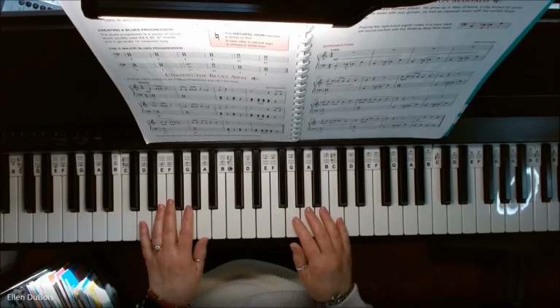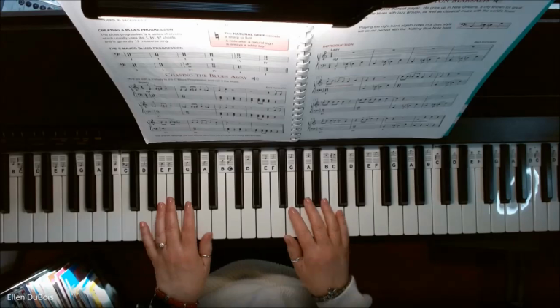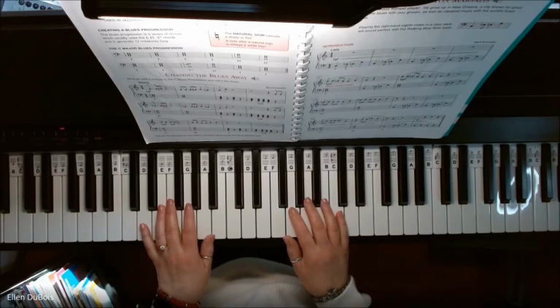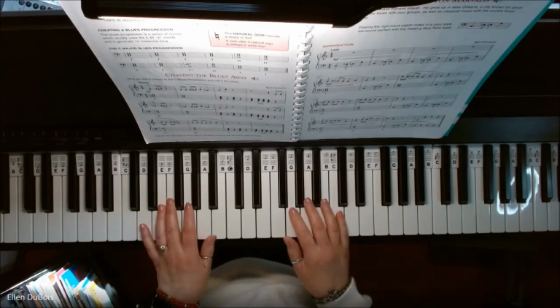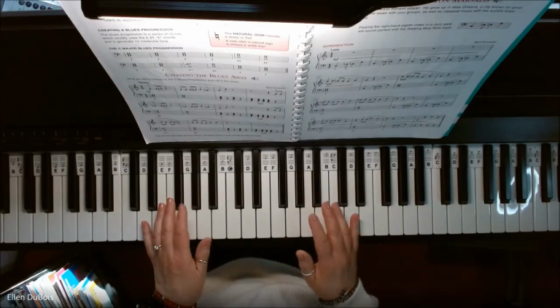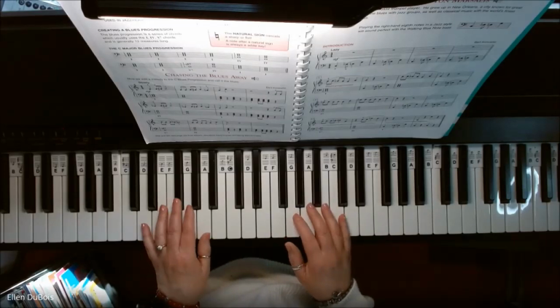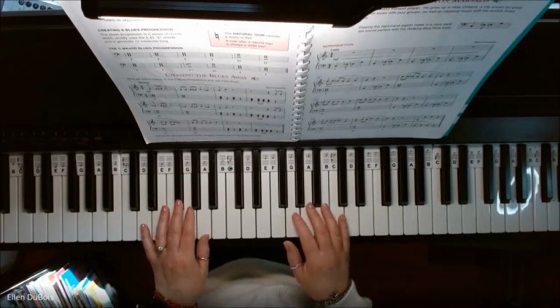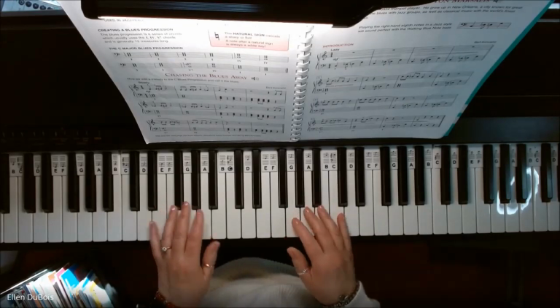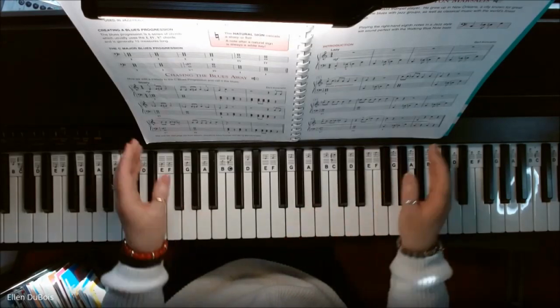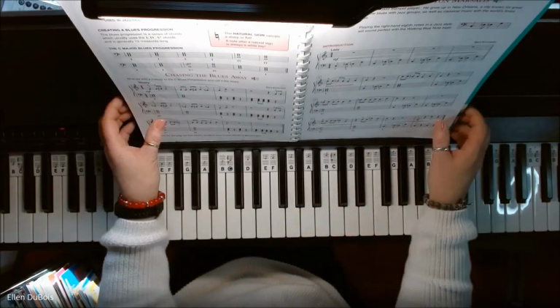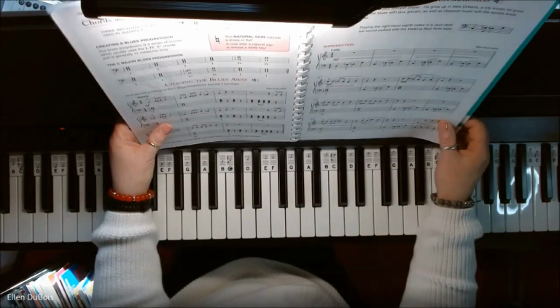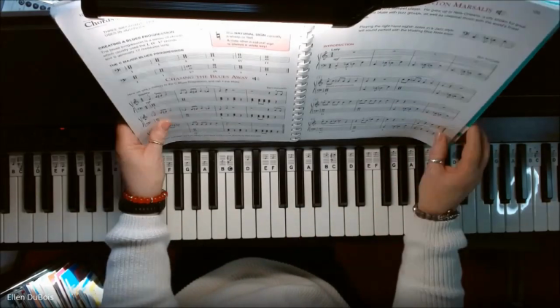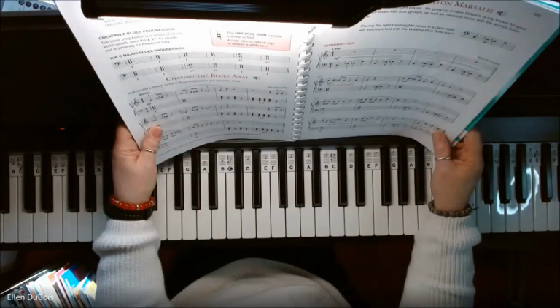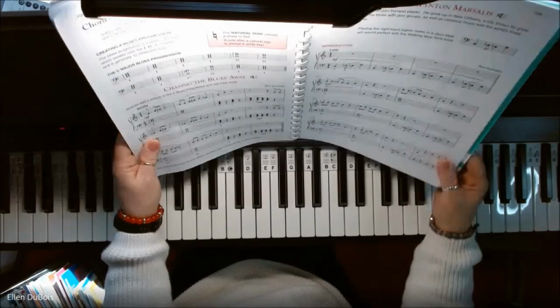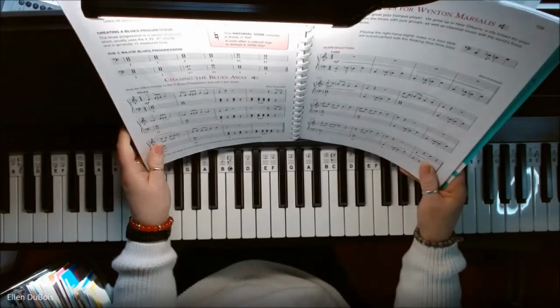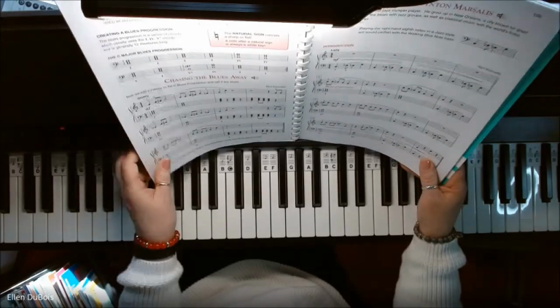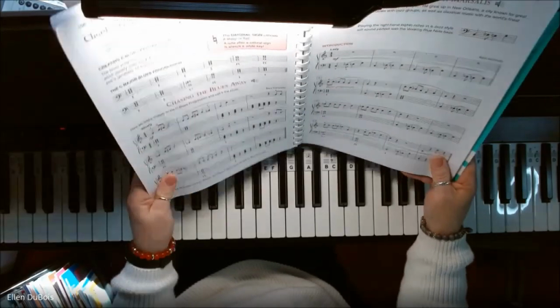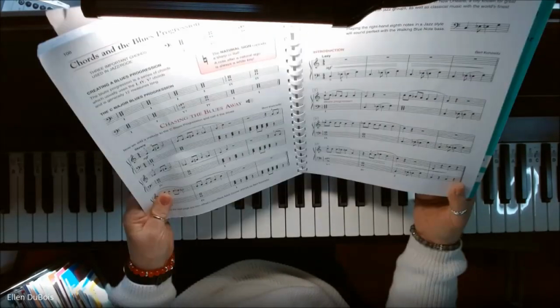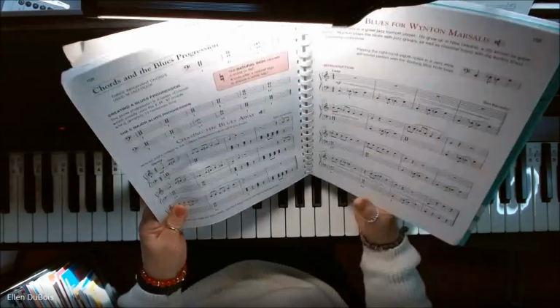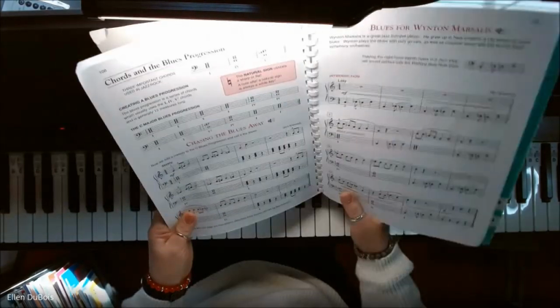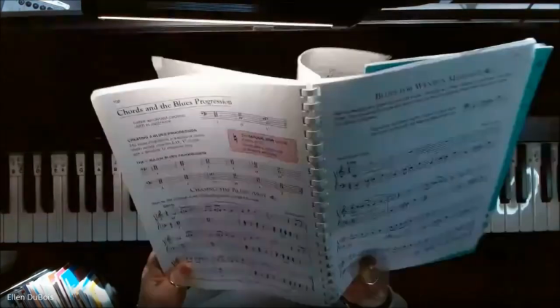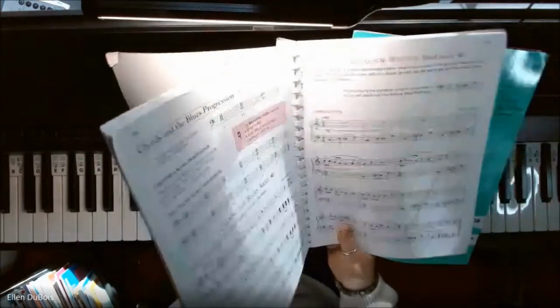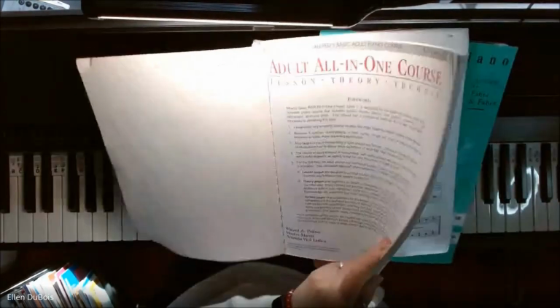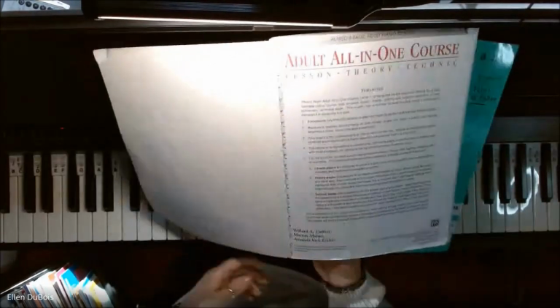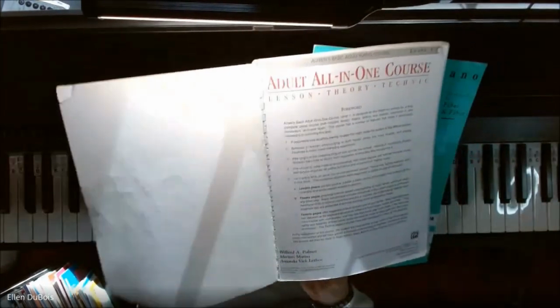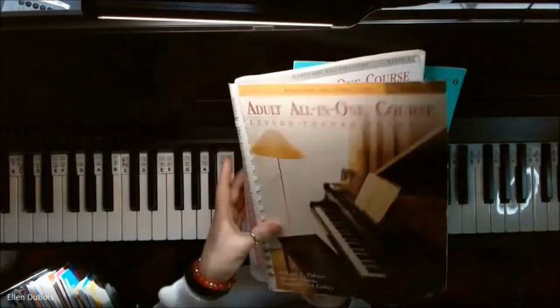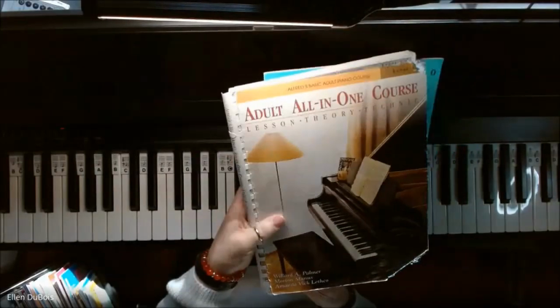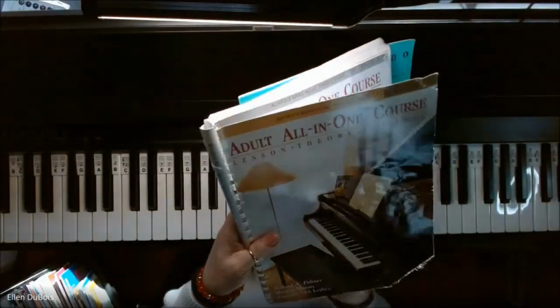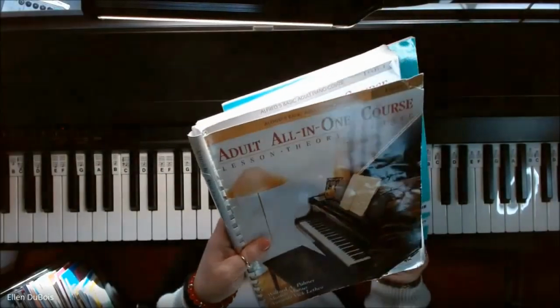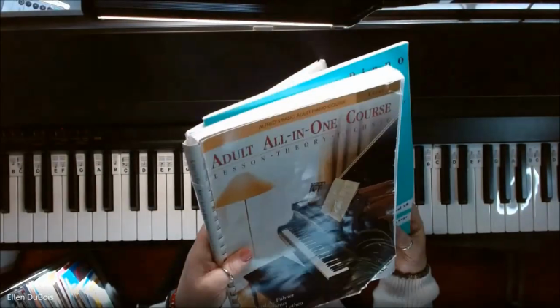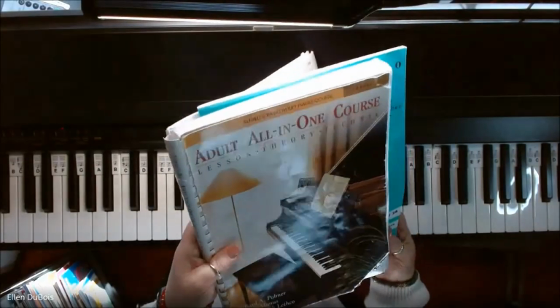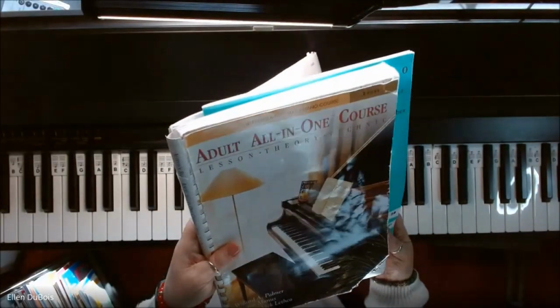Hey everyone, it's Ellen from Rhapsody Music Lessons, and I've got a student working on Chasing the Blues Away, which can be found on page 108 of the Alfred's All-in-One Adult Level 1 course.